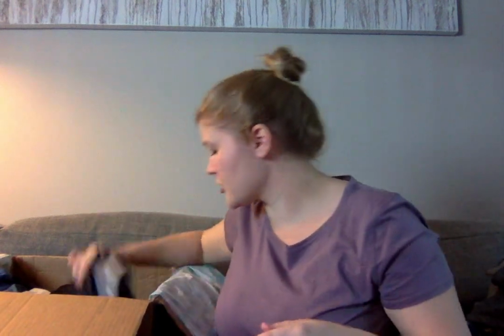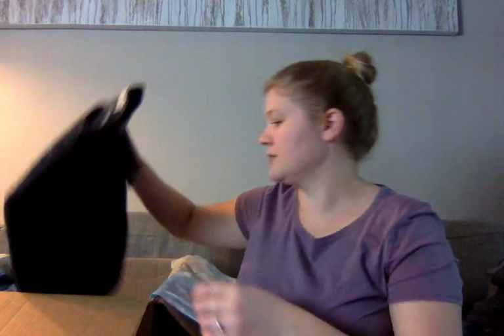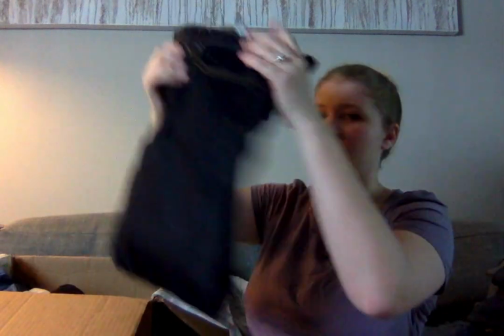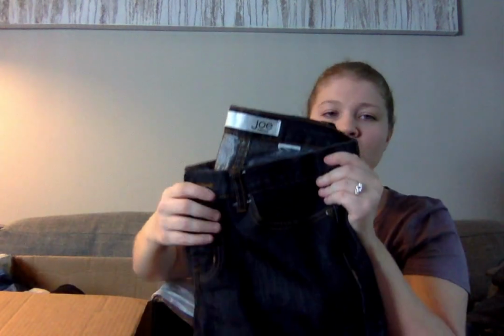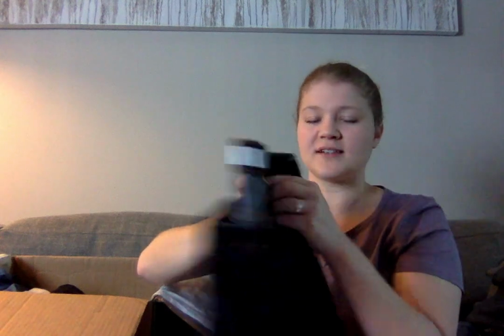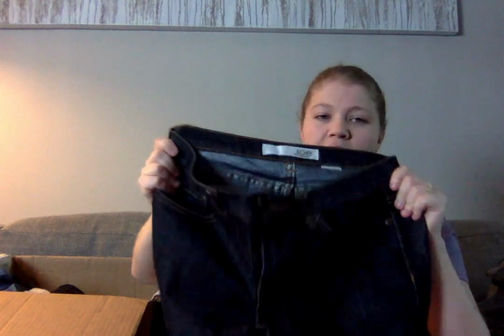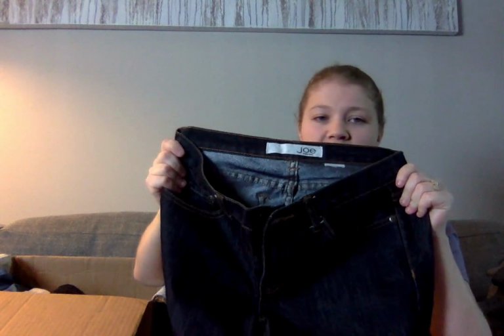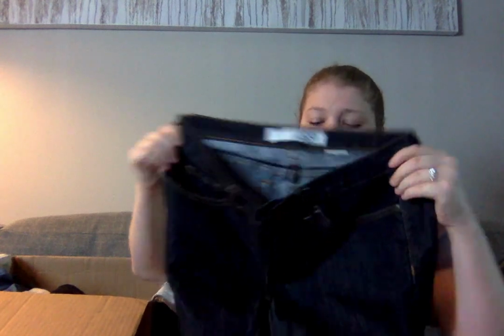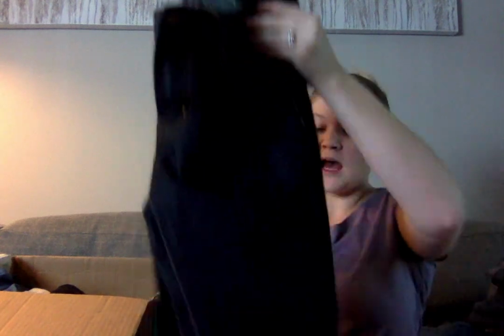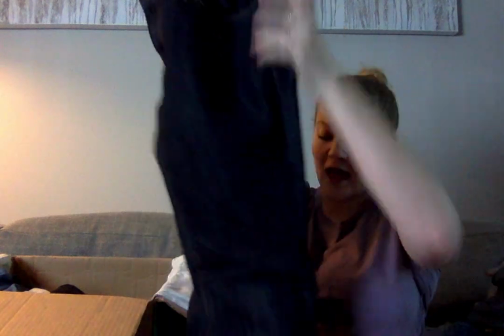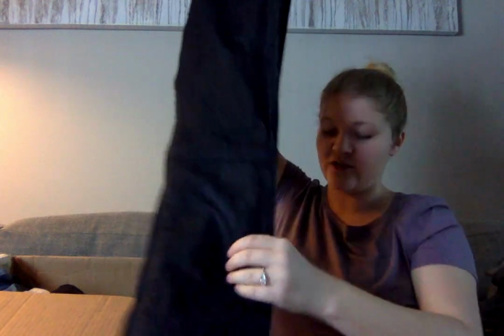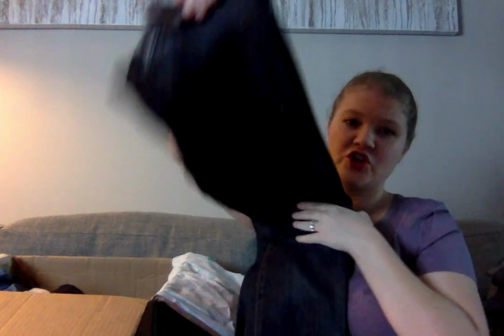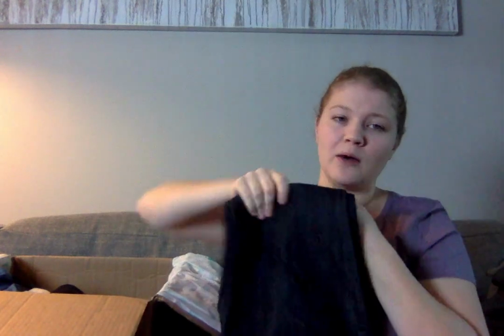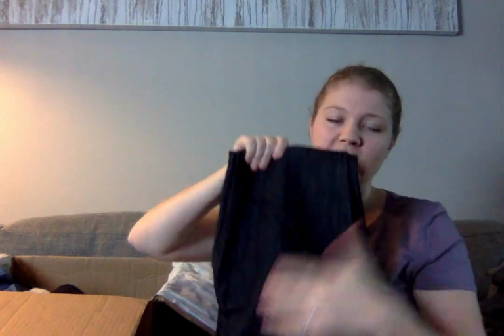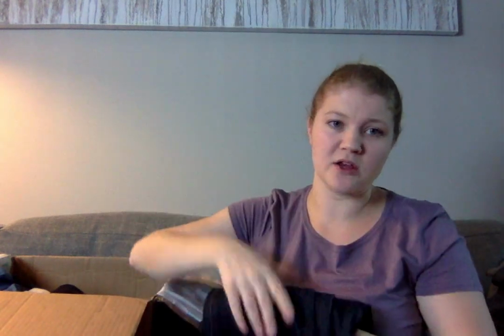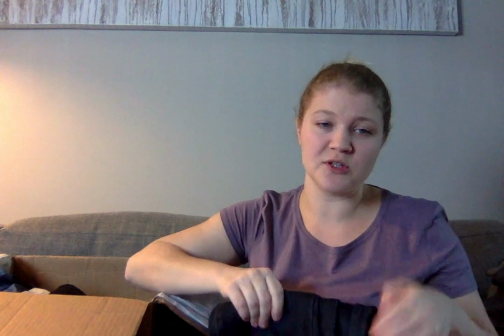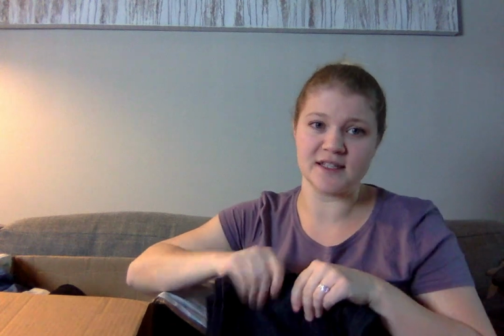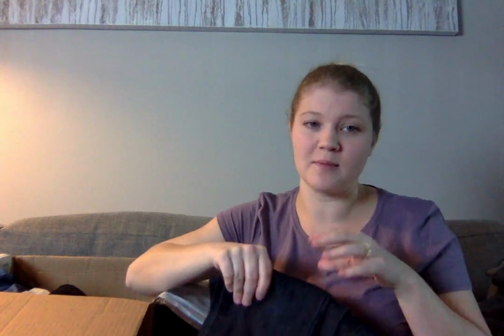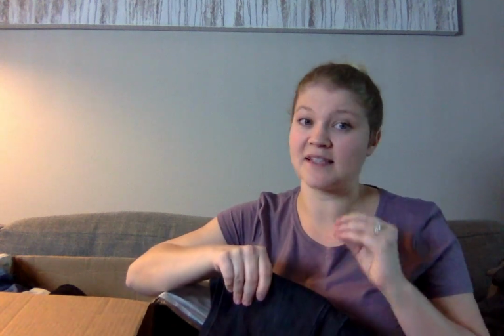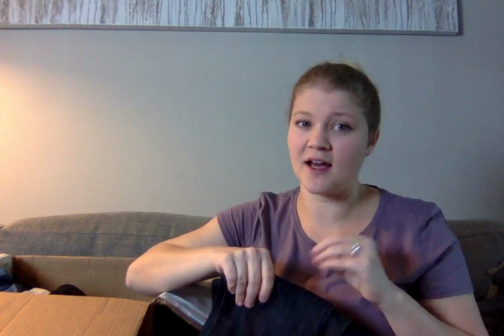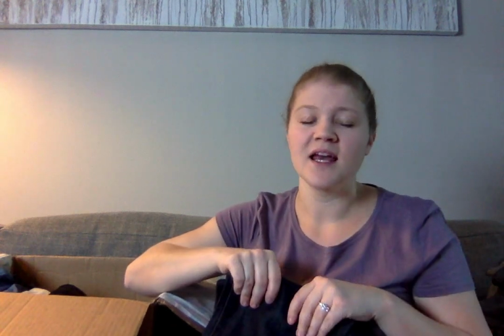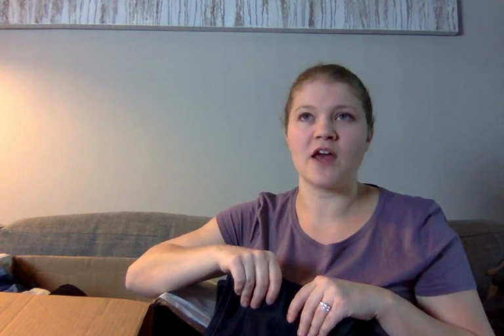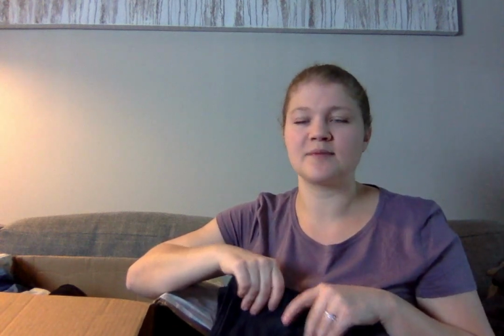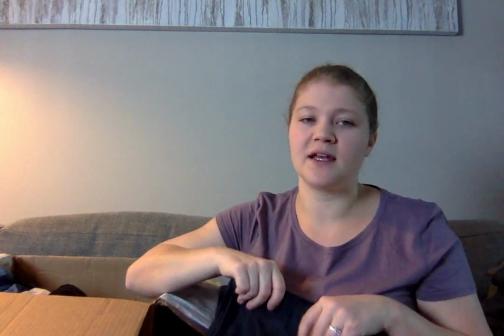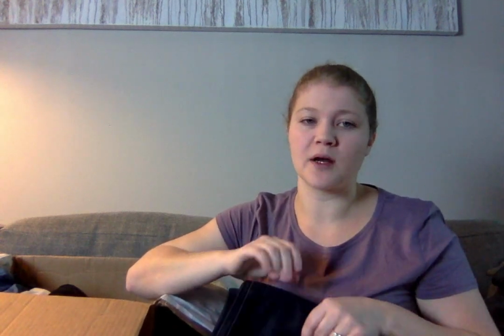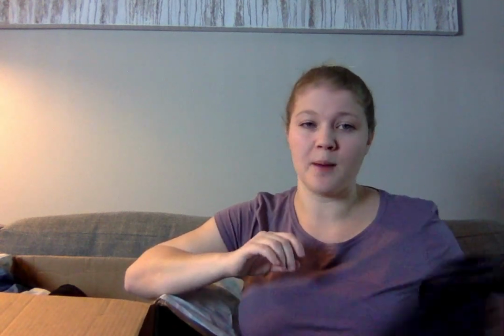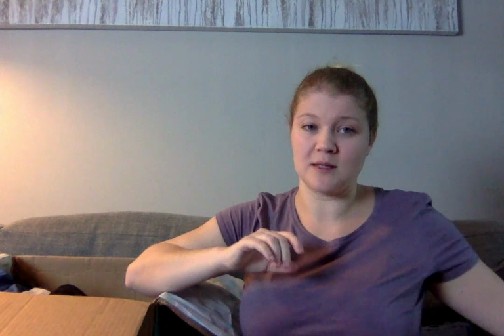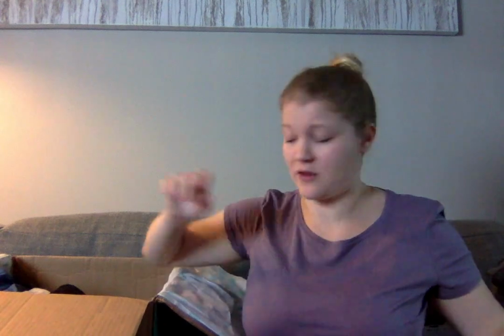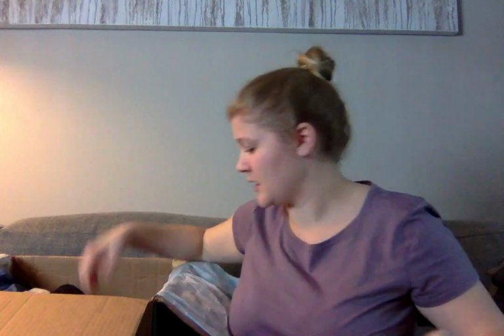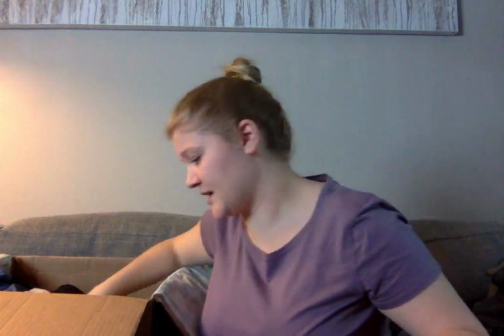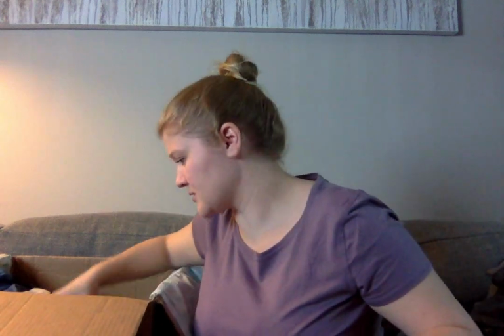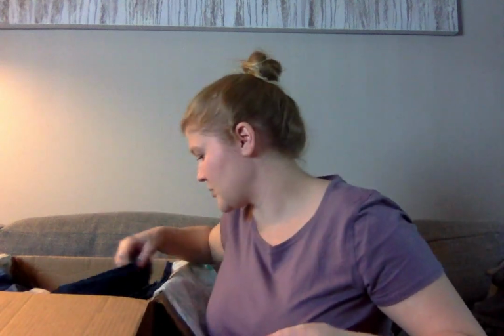Another pair also with the size cut out. Now that I have two, I will compare them to each other and see if they might be the same size. If they are, I might consider bundling them up and selling them together, but I definitely won't sell them separately.